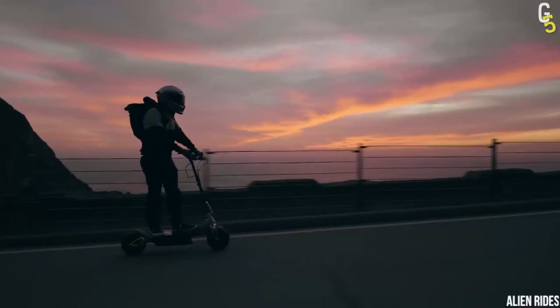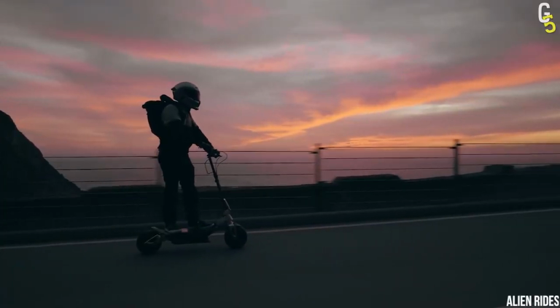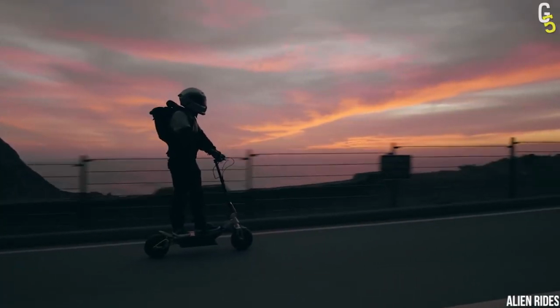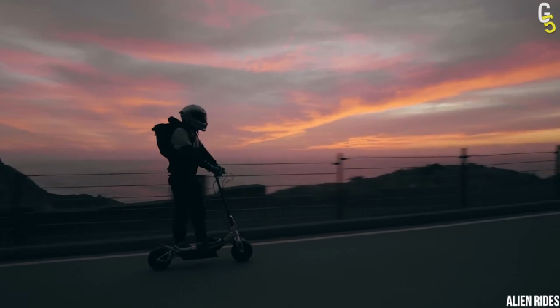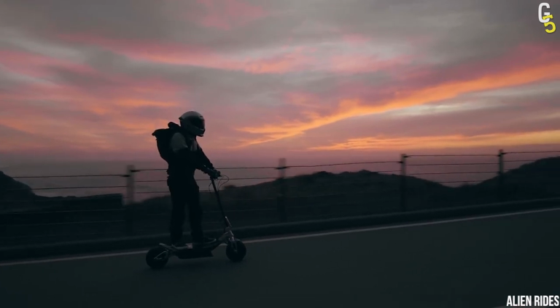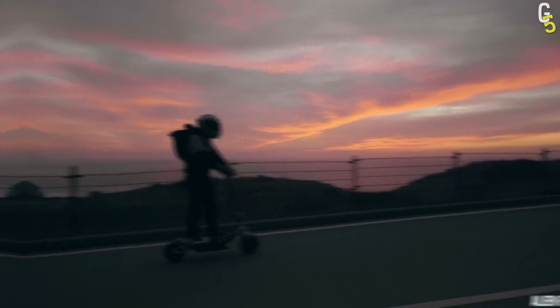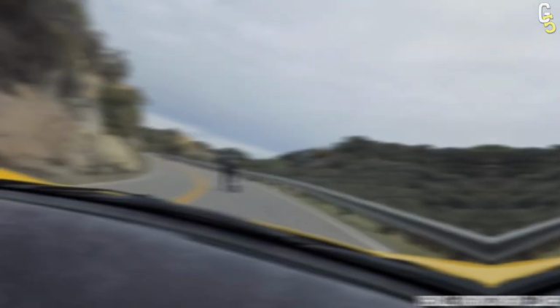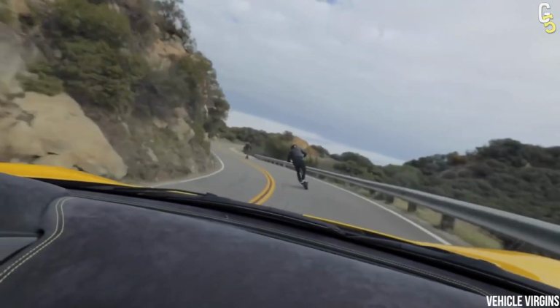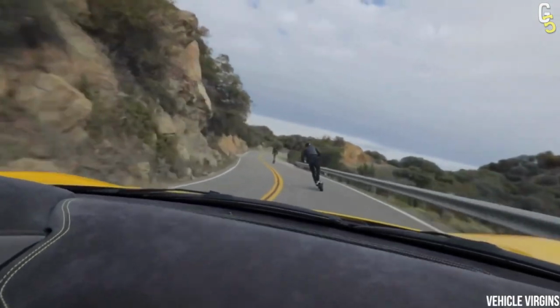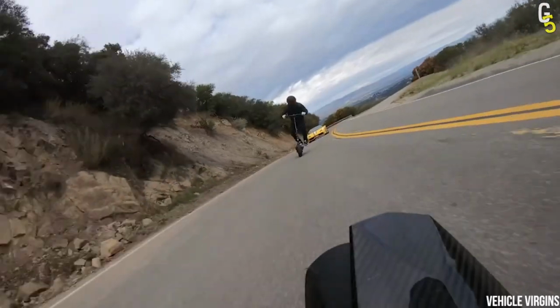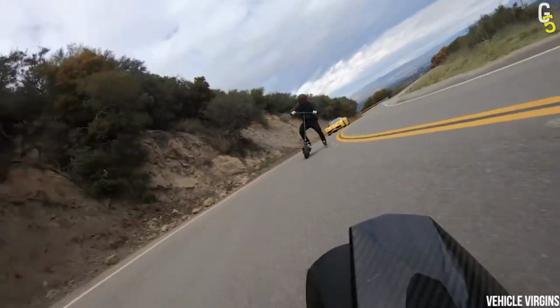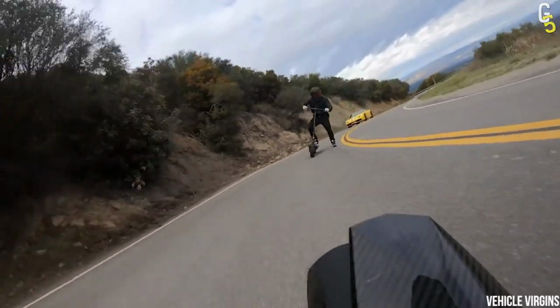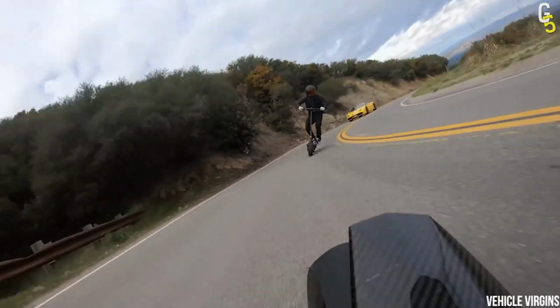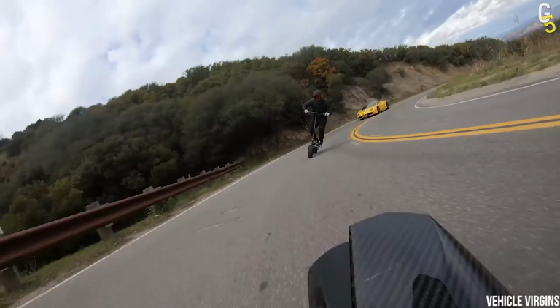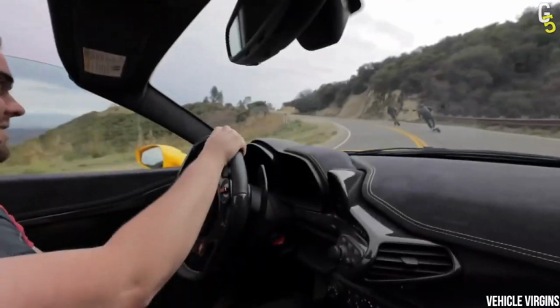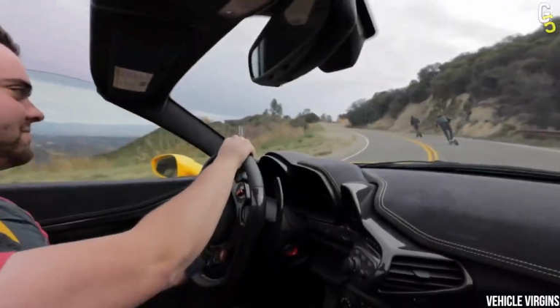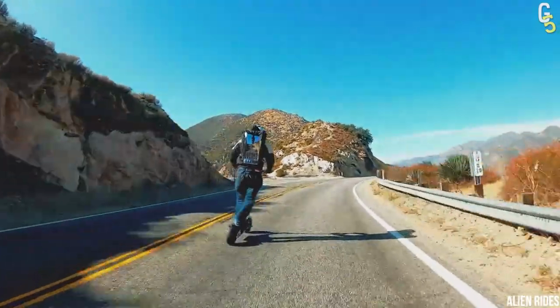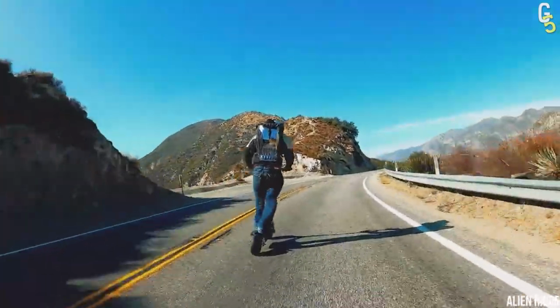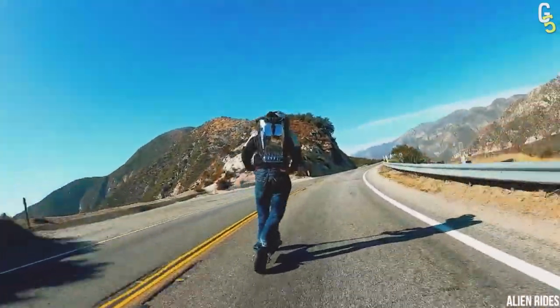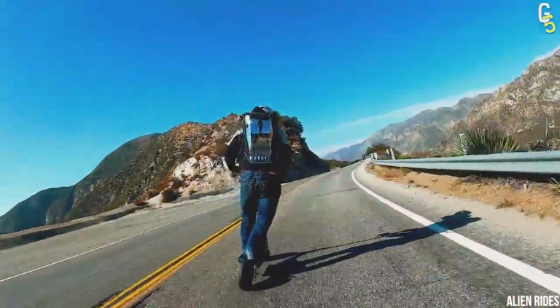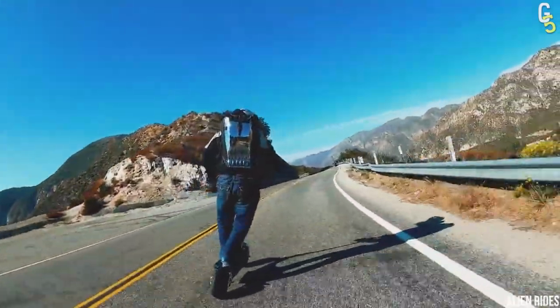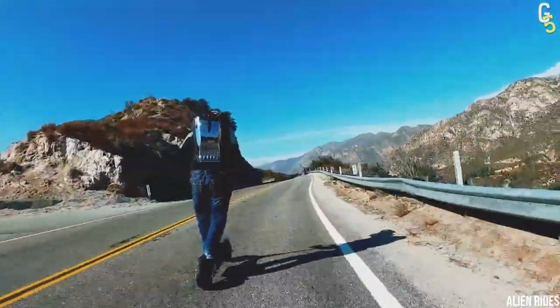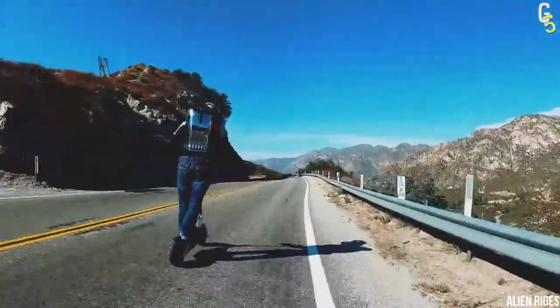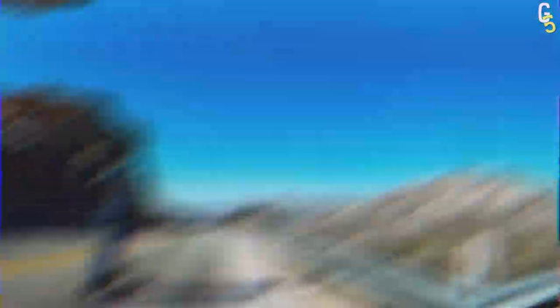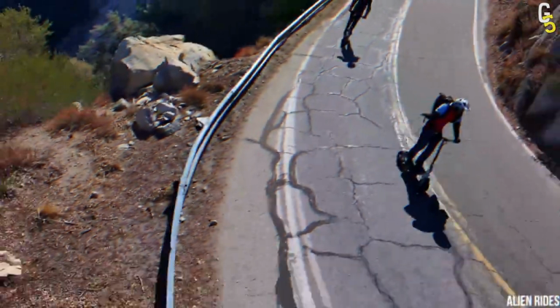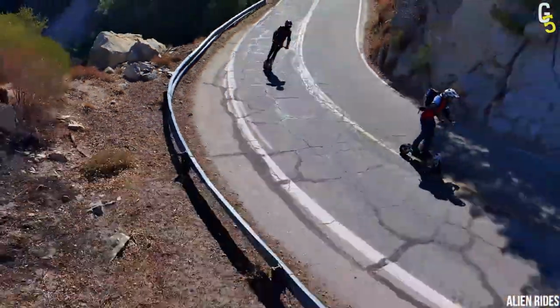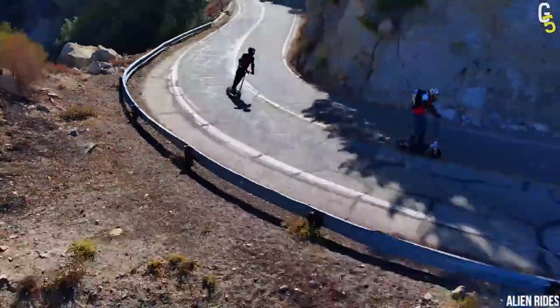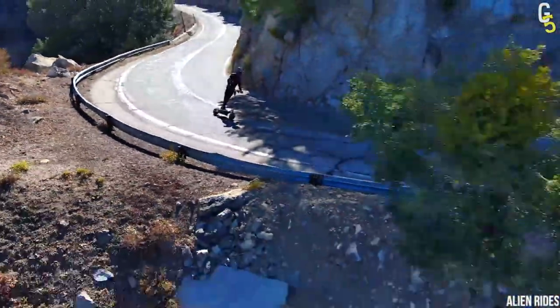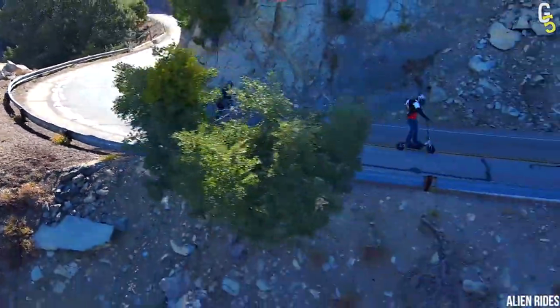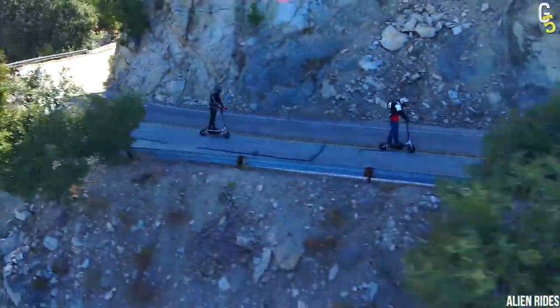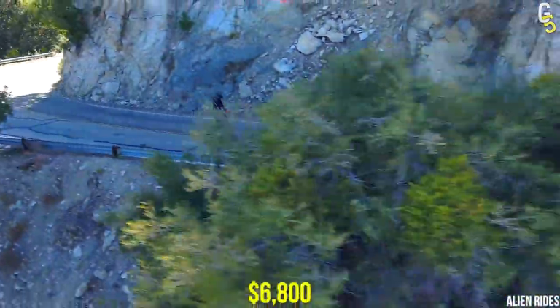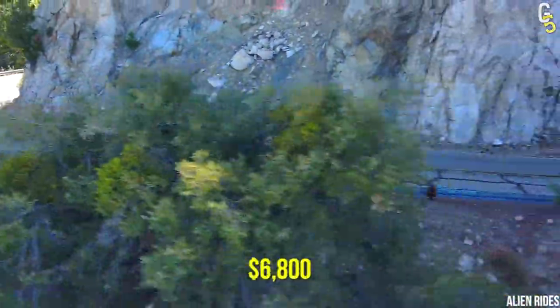But still, at that speed, I'd recommend you wear a helmet. With a 96.6-volt lithium-ion battery and dual hydraulic disc brakes, this scooter exceeds every expectation one can have from an electric scooter. And if you'd like to buy one of these, you'll have to say goodbye to roughly $6,800.